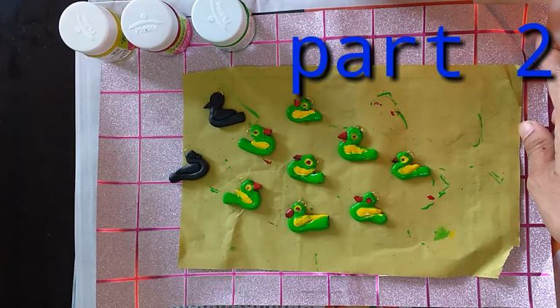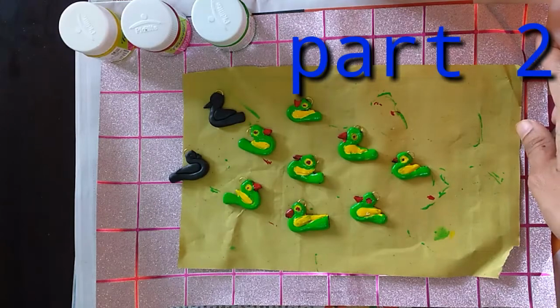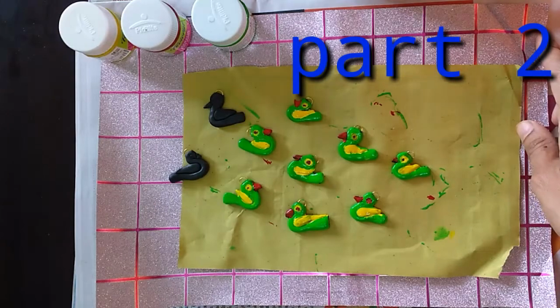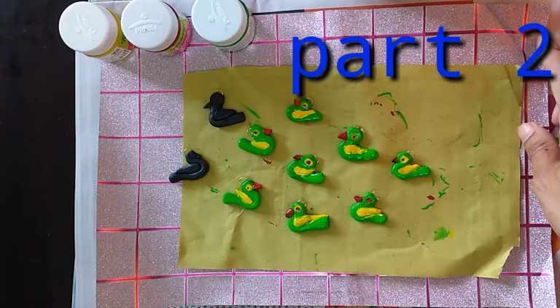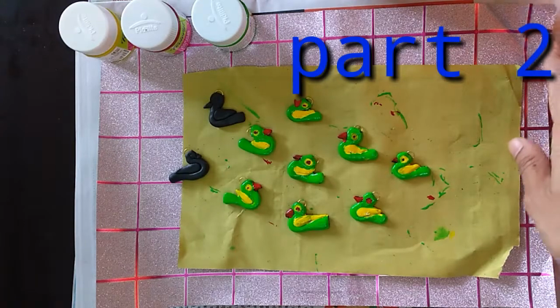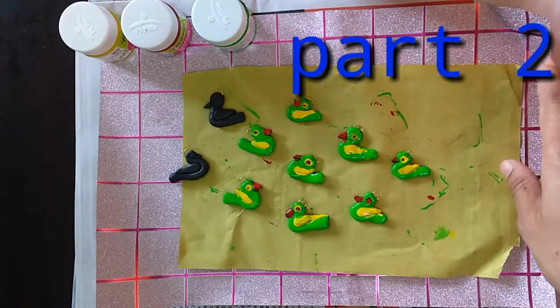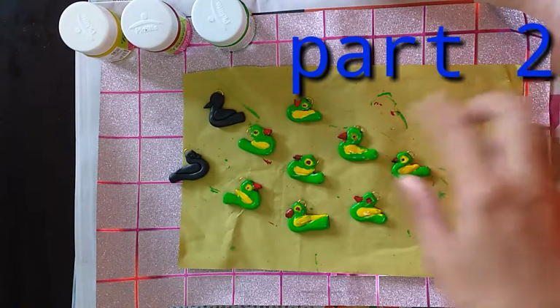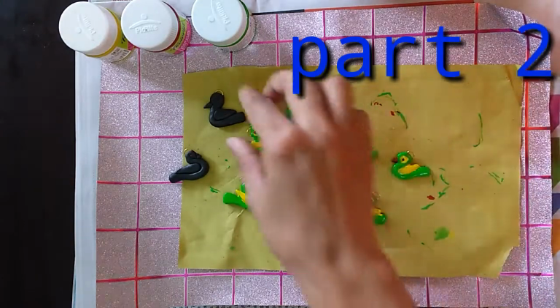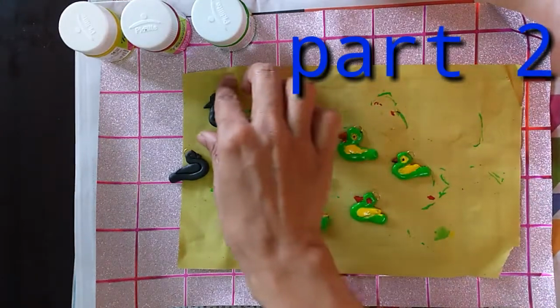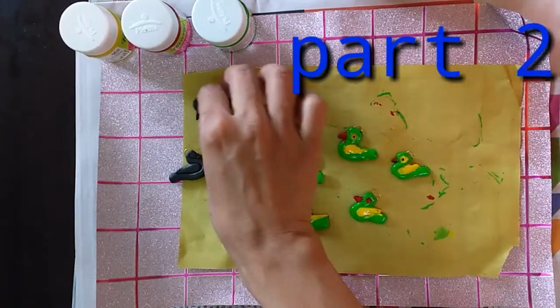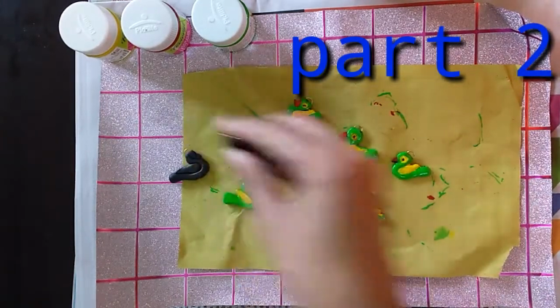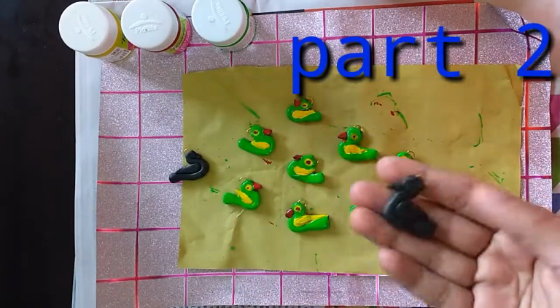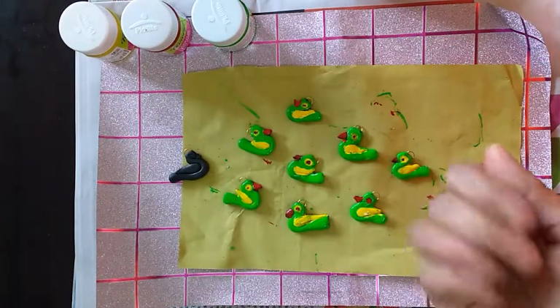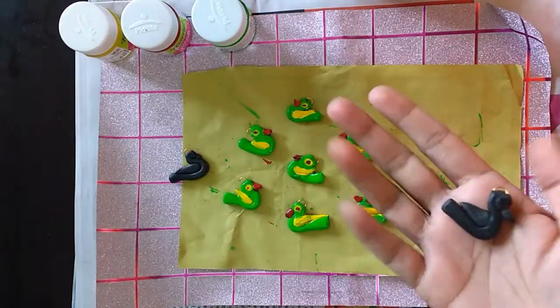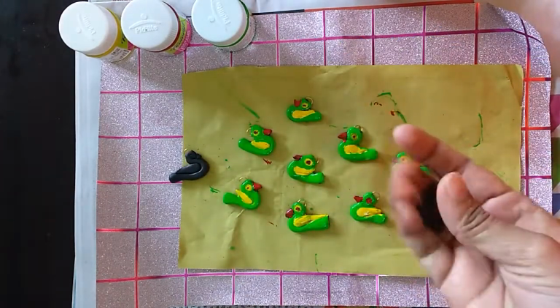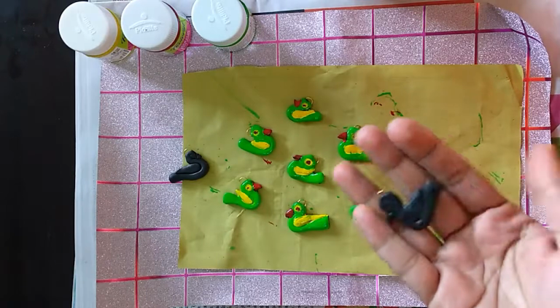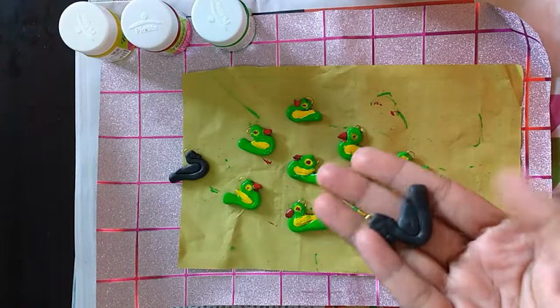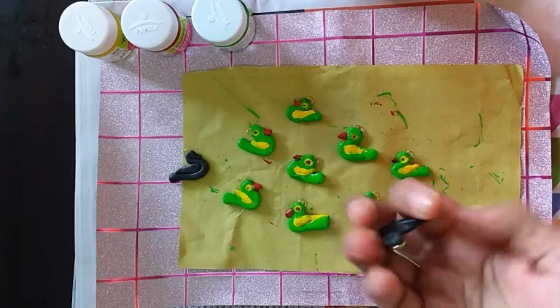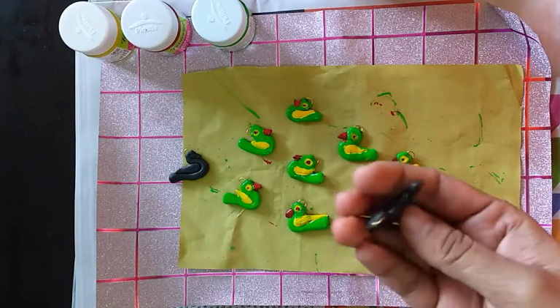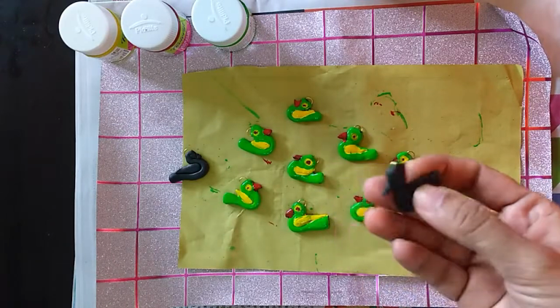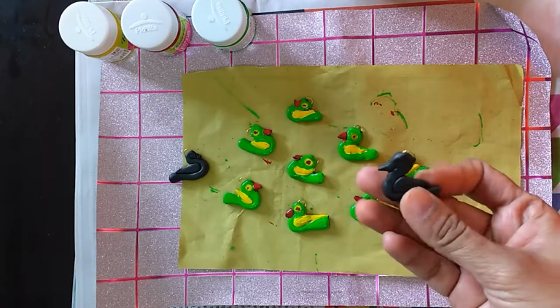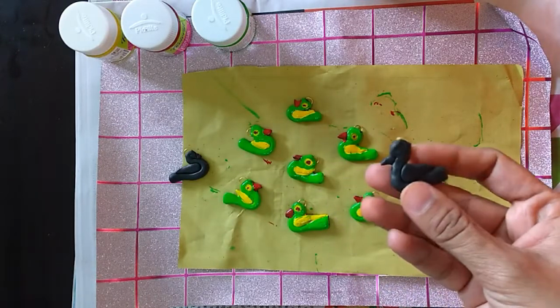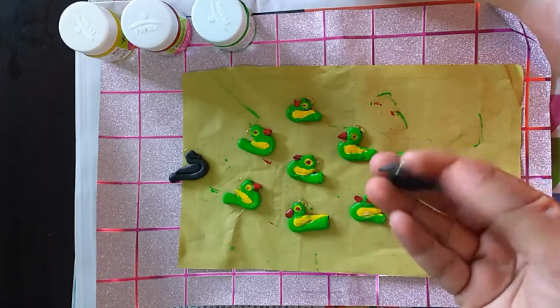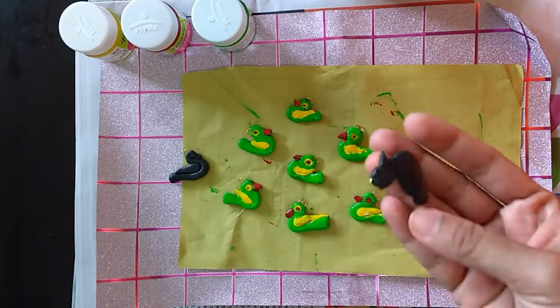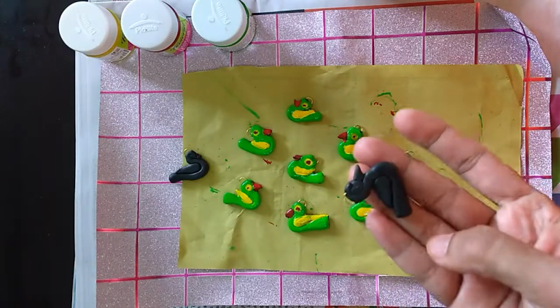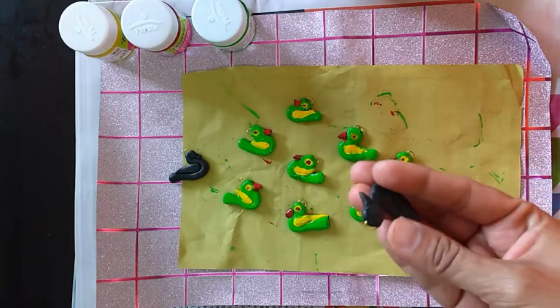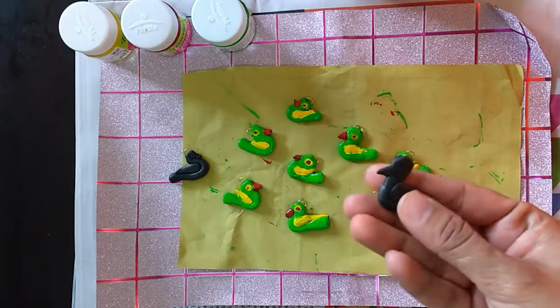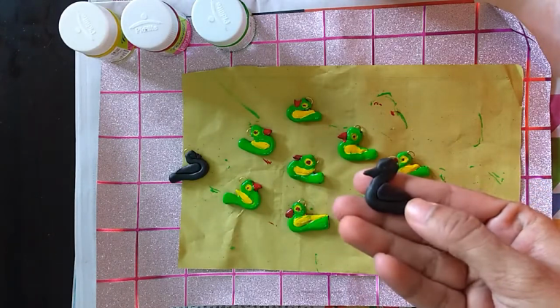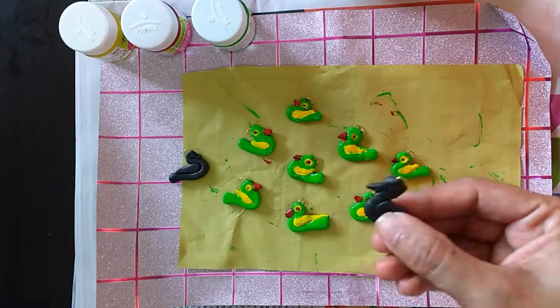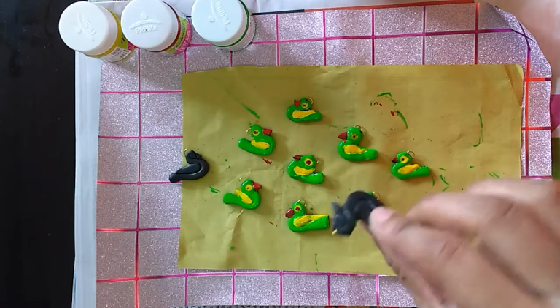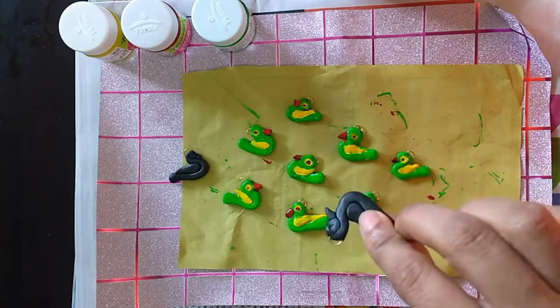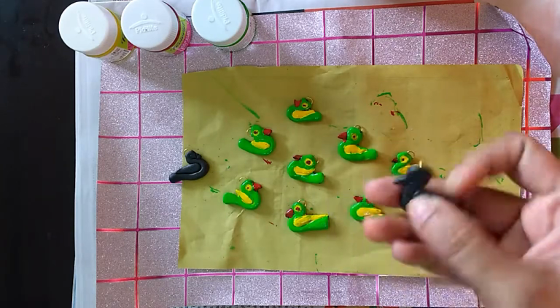Hey friends, welcome back to my channel. So this is how it looks after it gets dried — it's really tough, not like the modeling clay.